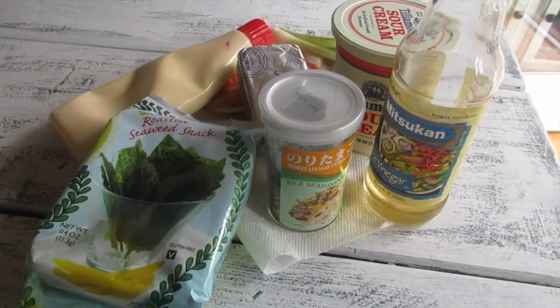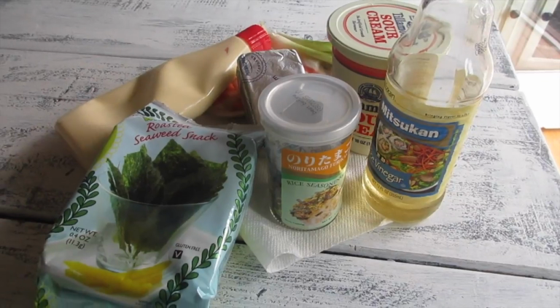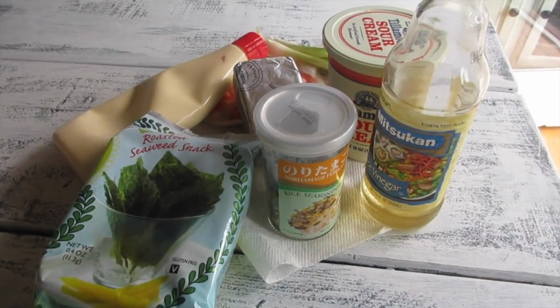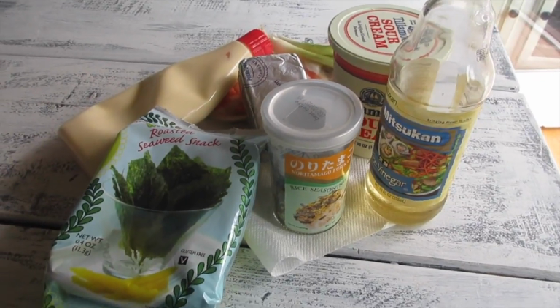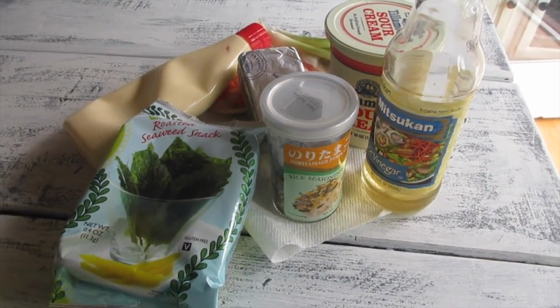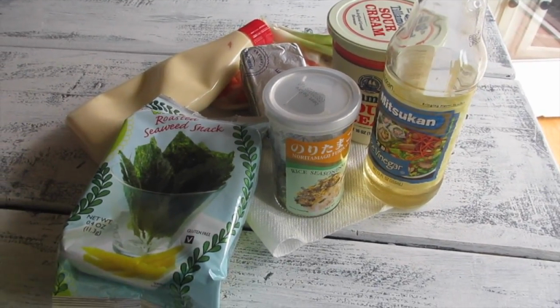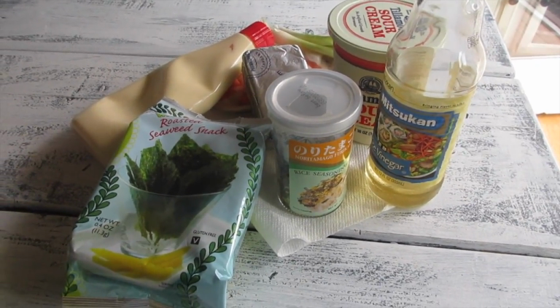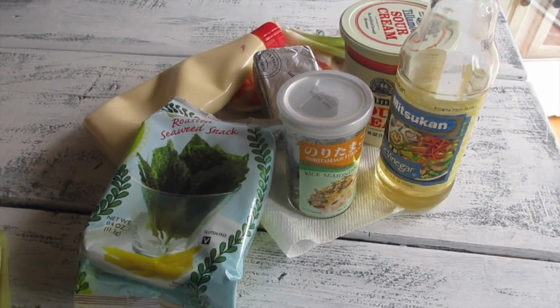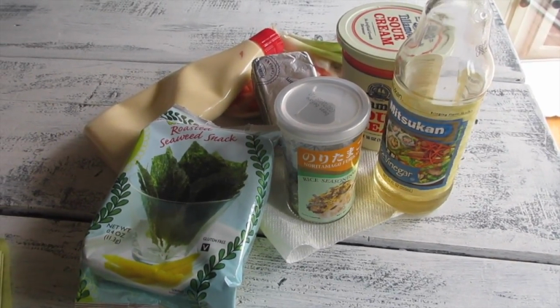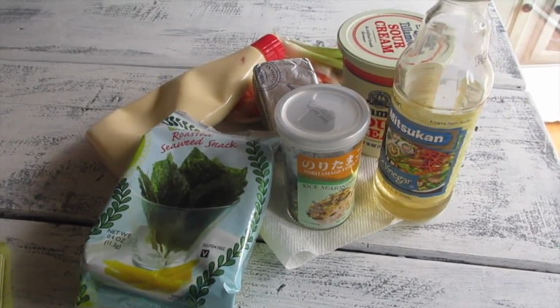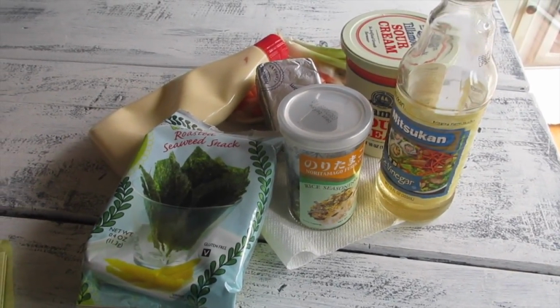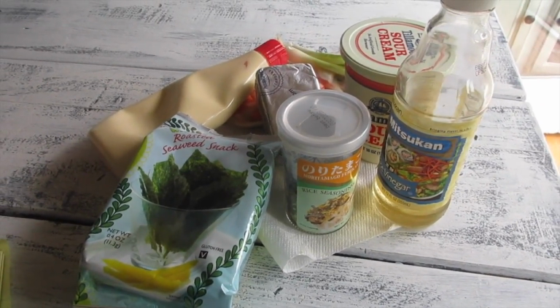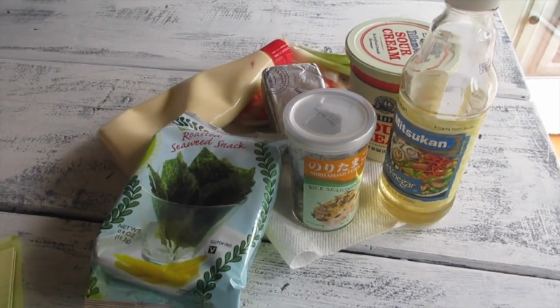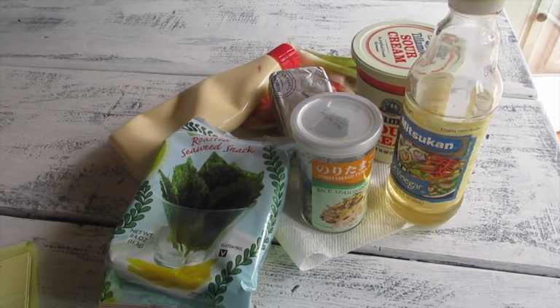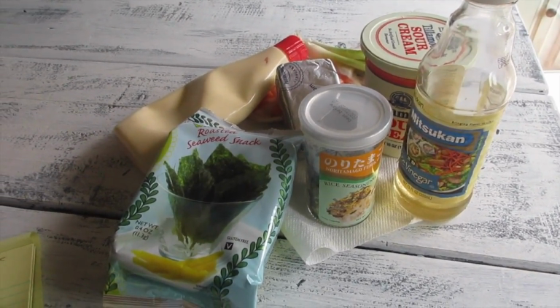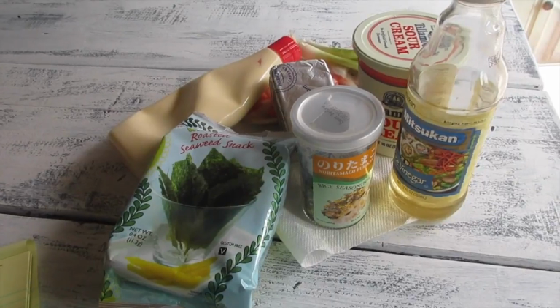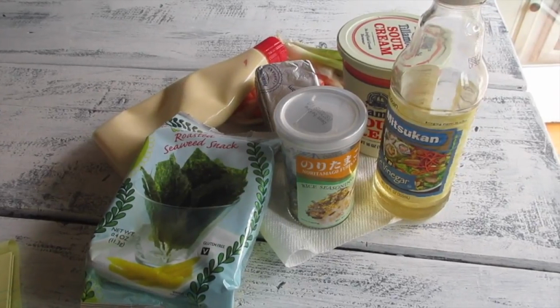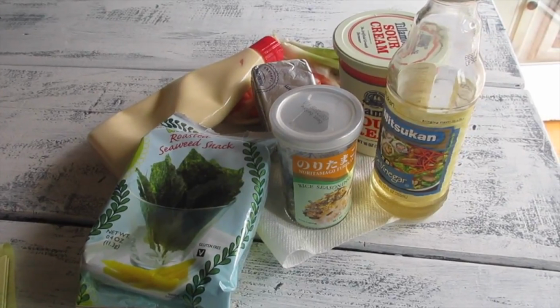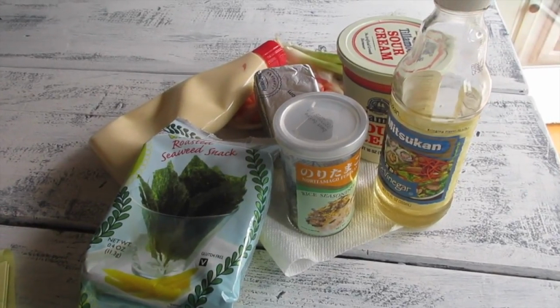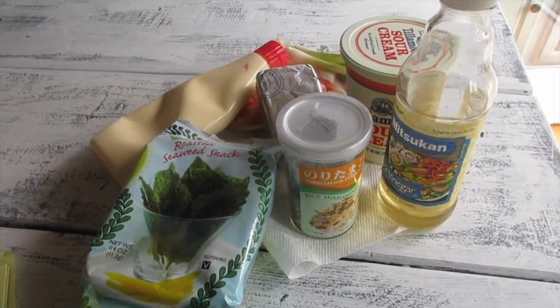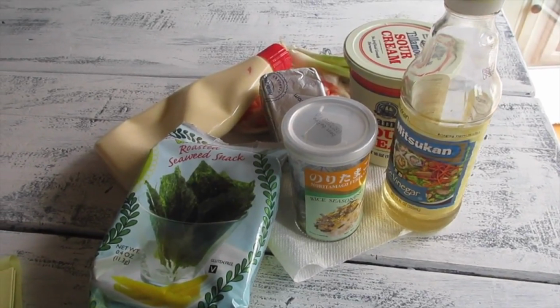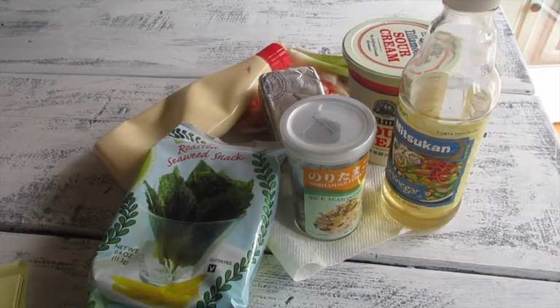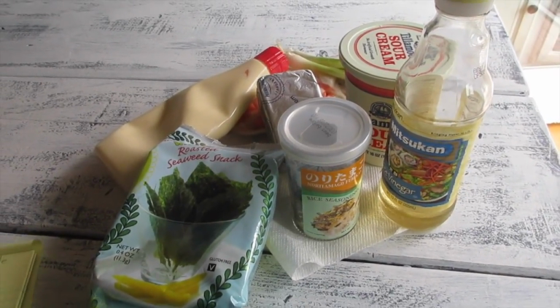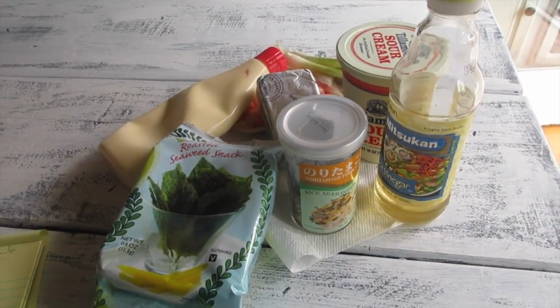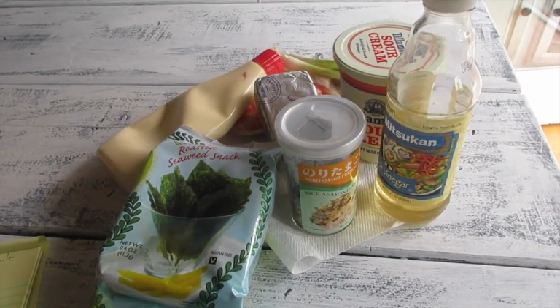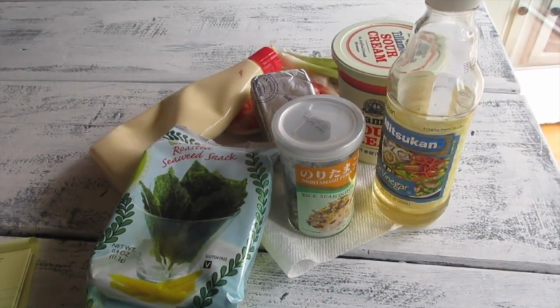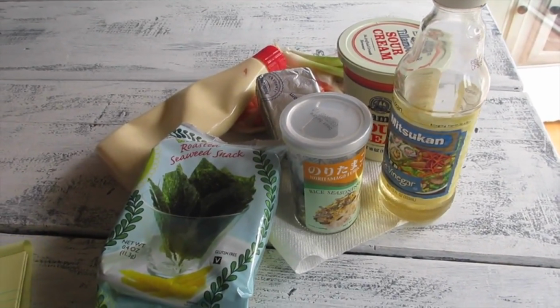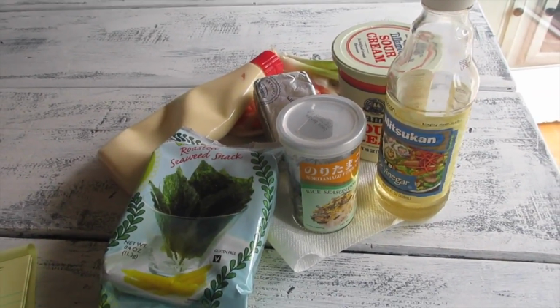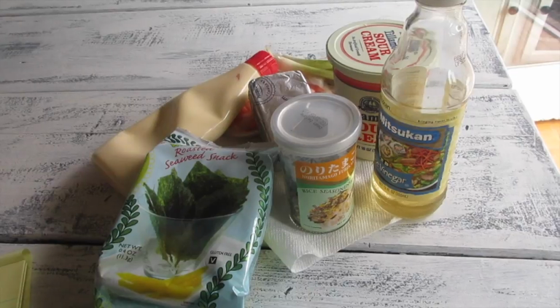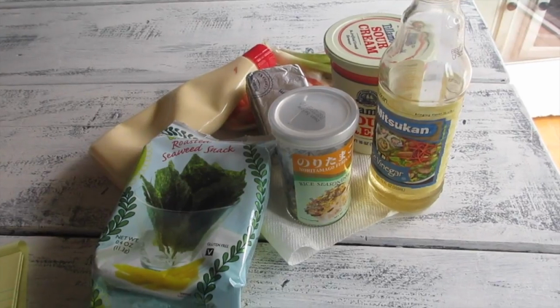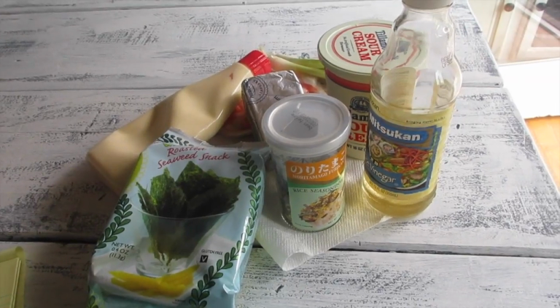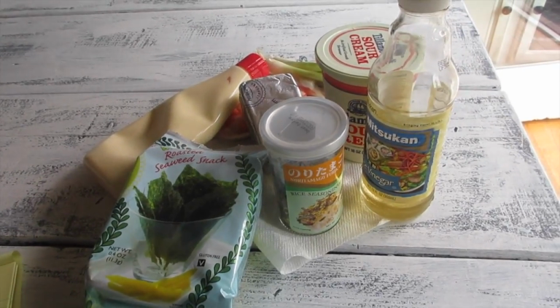Aloha friends! I'm going to show you guys how to make a quick and easy recipe called baked sushi casserole. So easy, so simple to make. All you're gonna do is gather up your ingredients.